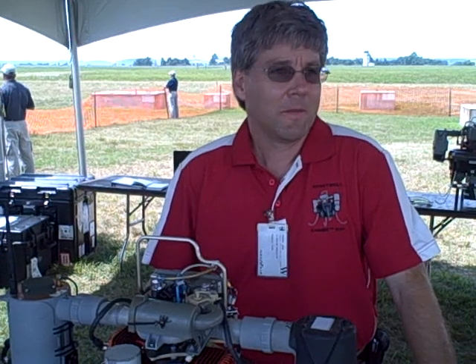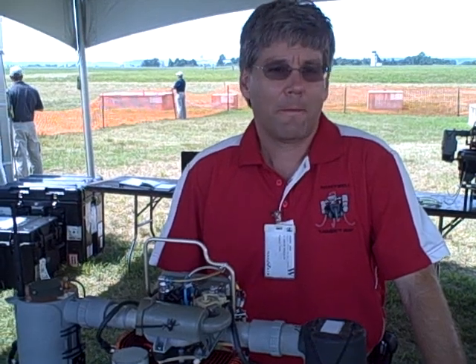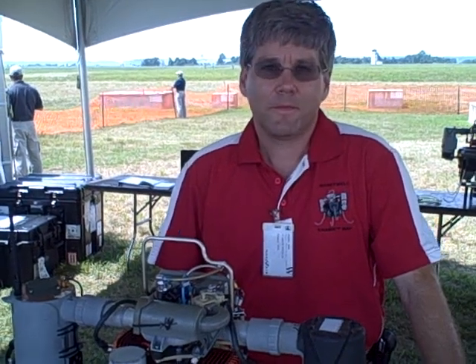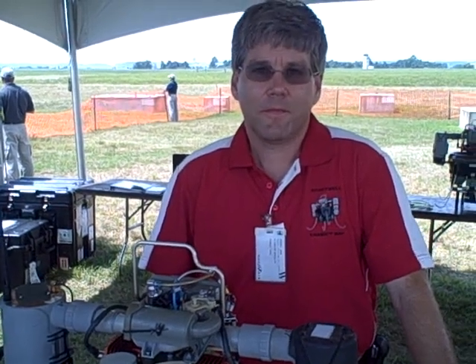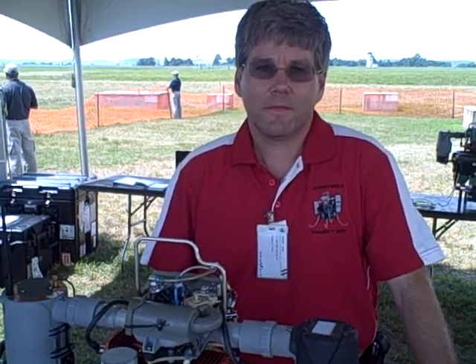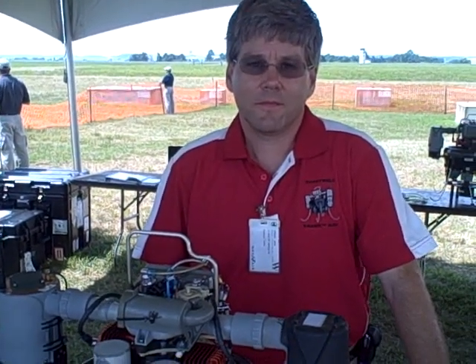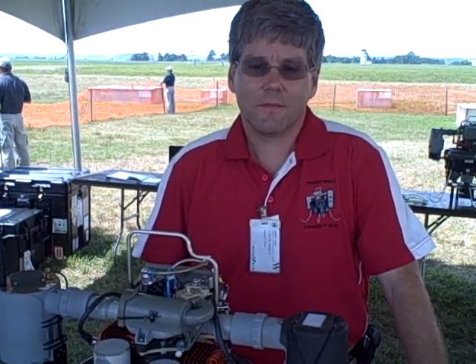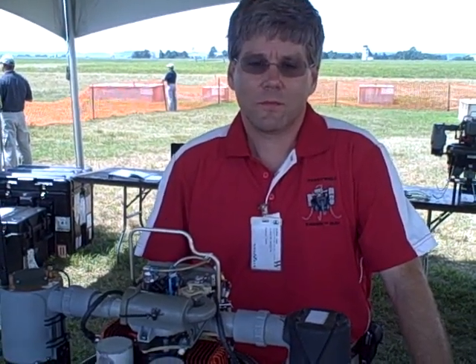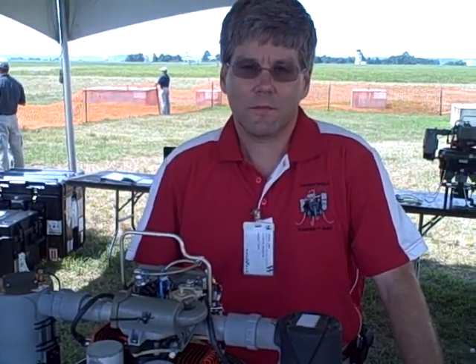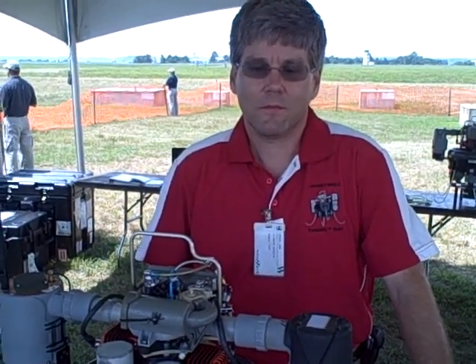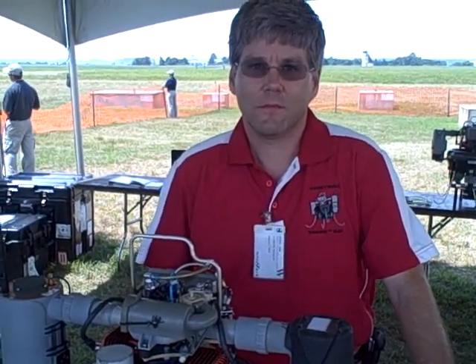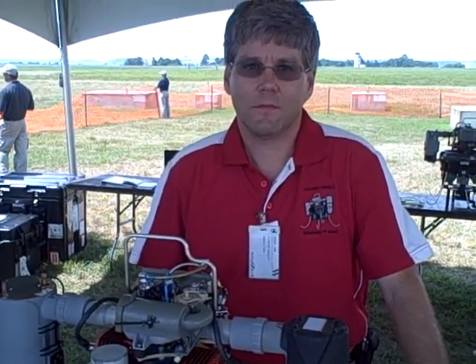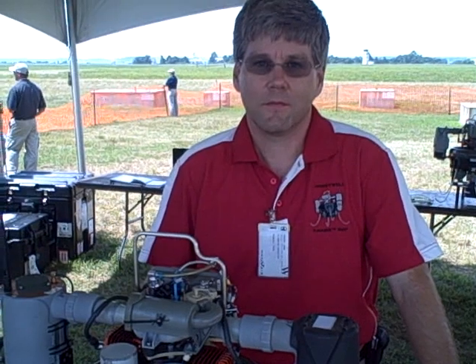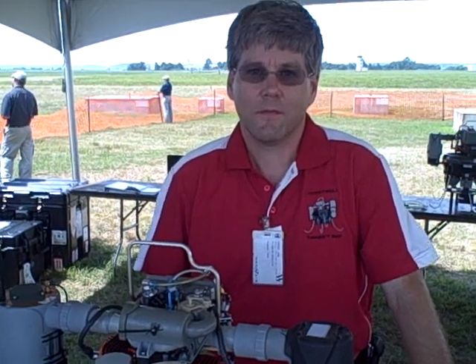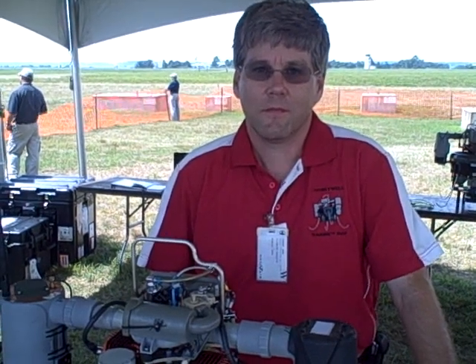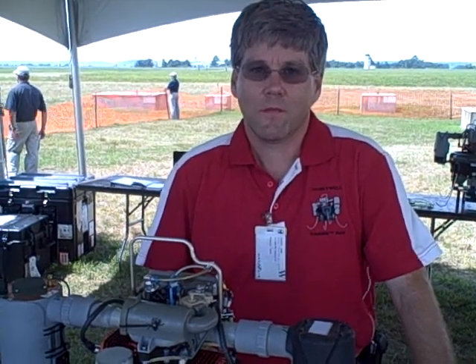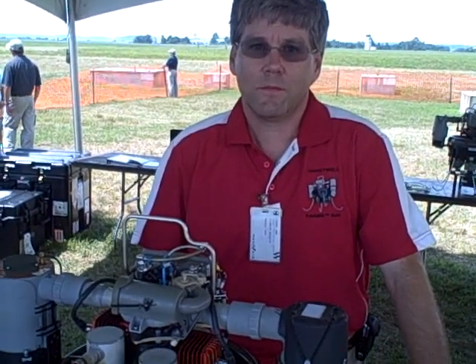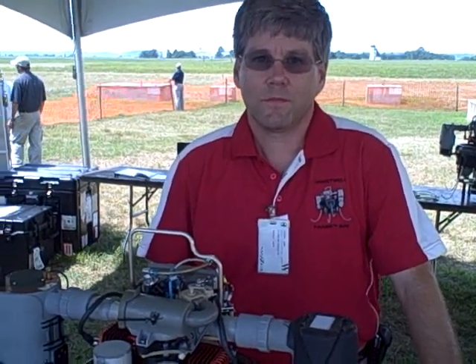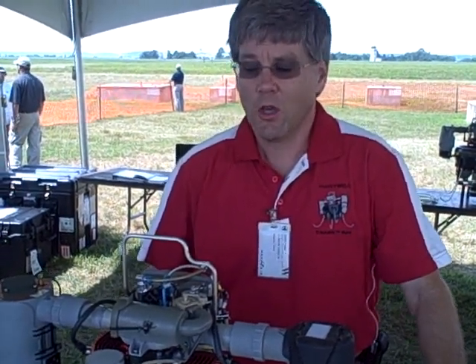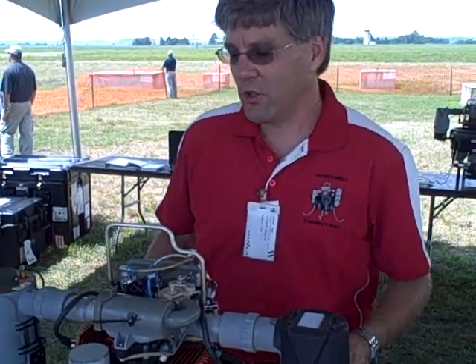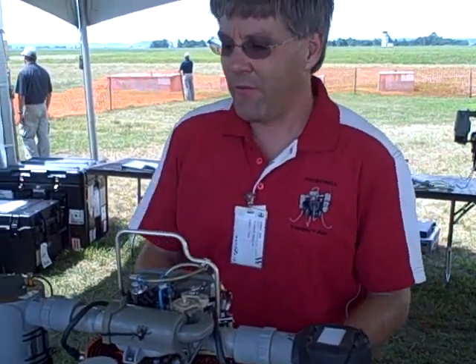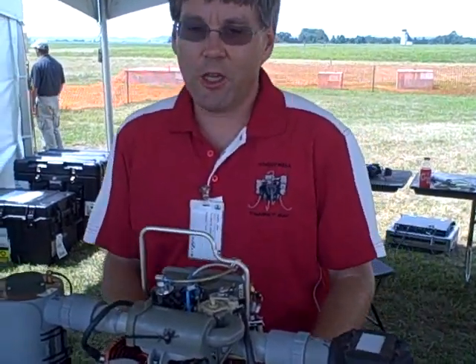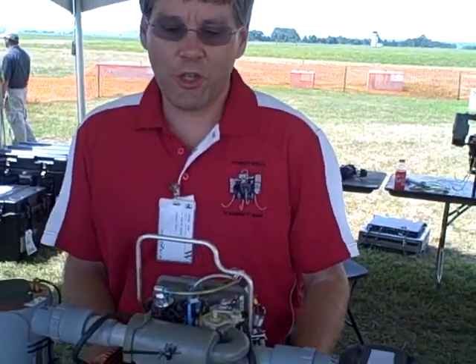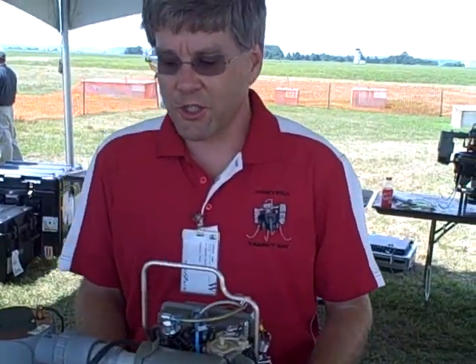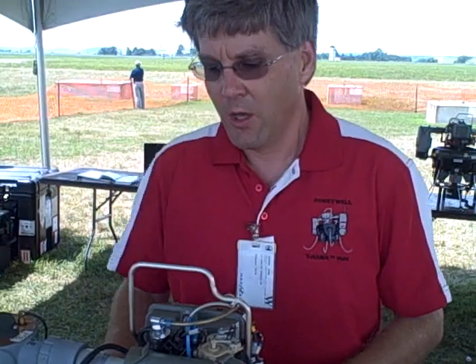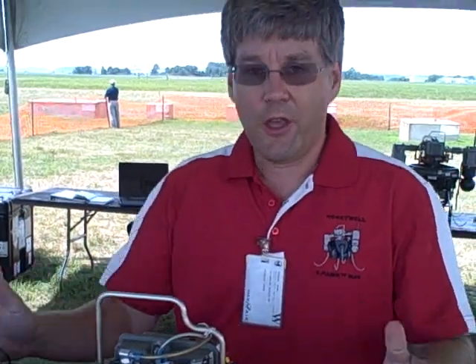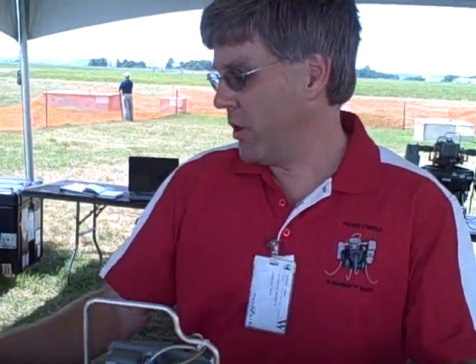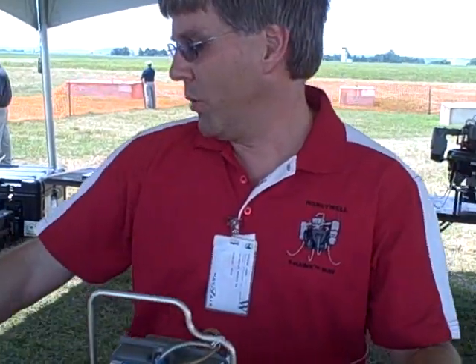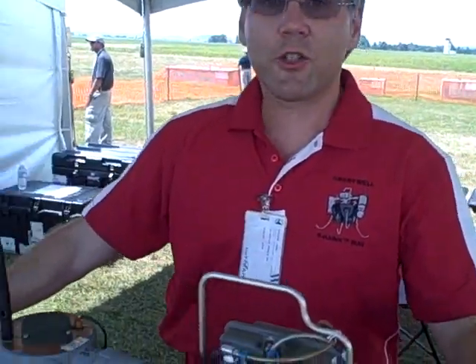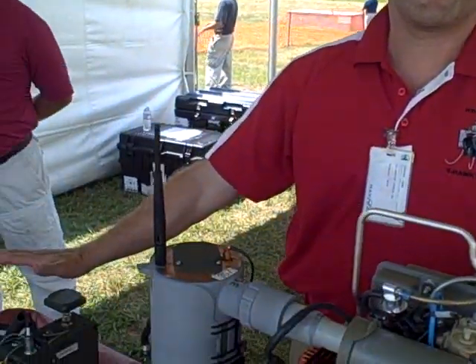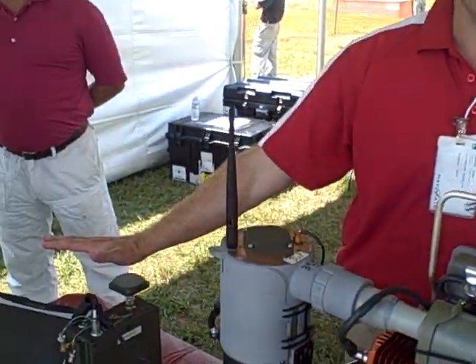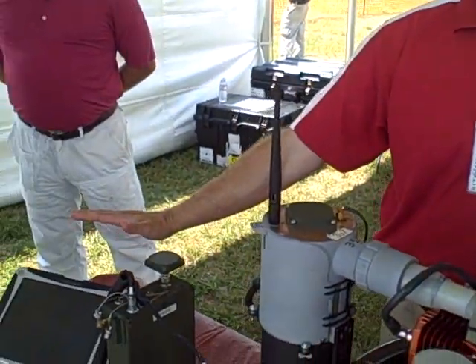I'm with John Eiline of Honeywell and he's going to describe the Honeywell T-Hawk micro air vehicle. So what we have here is the Honeywell T-Hawk system — the air vehicle along with the ground support station and control station.